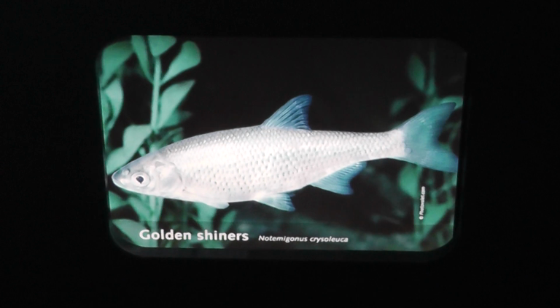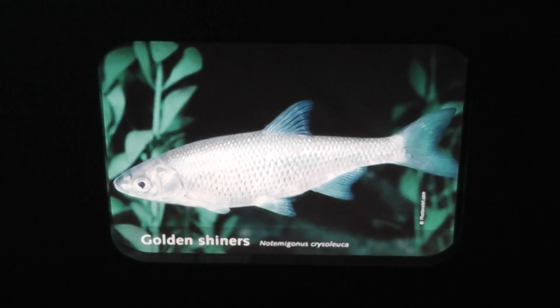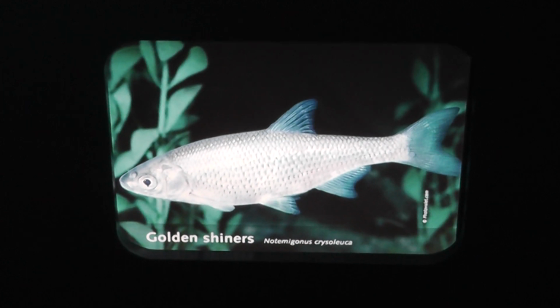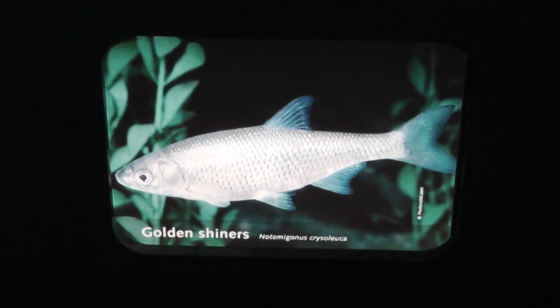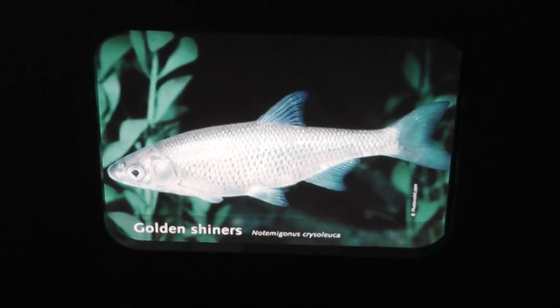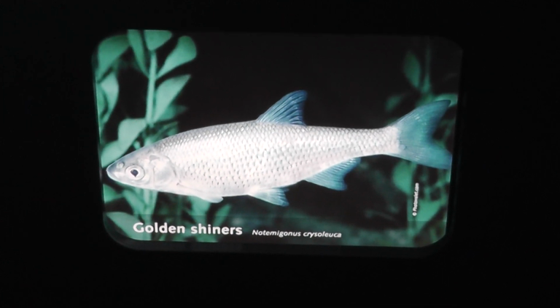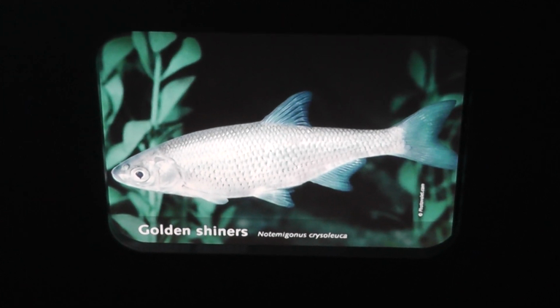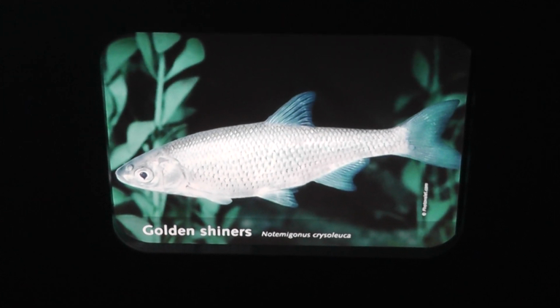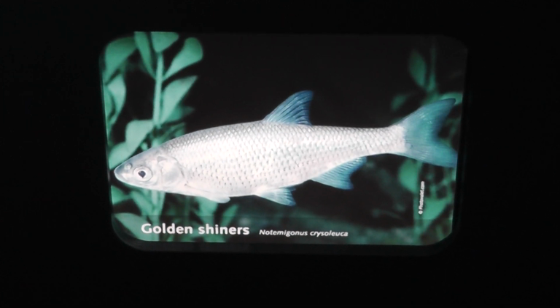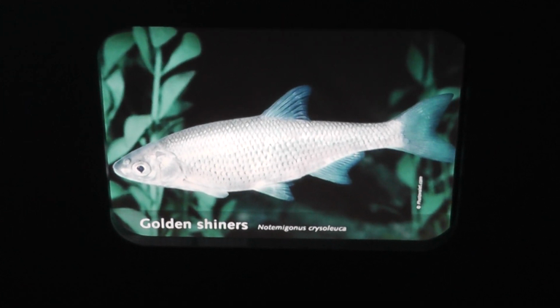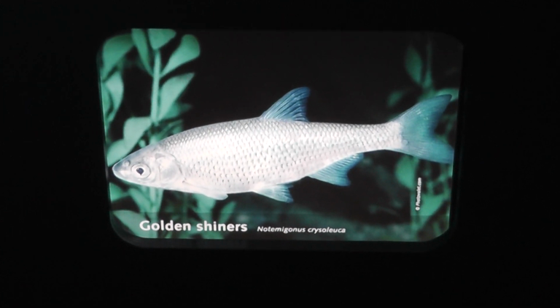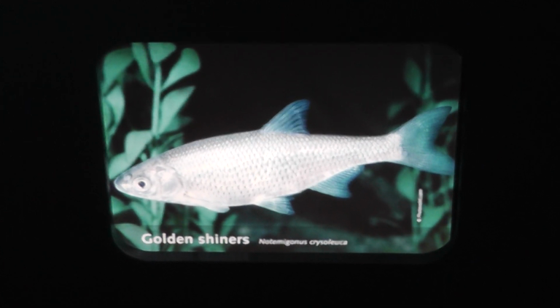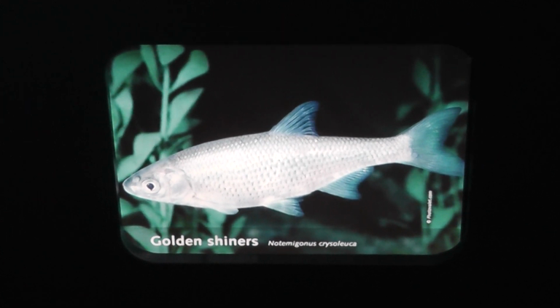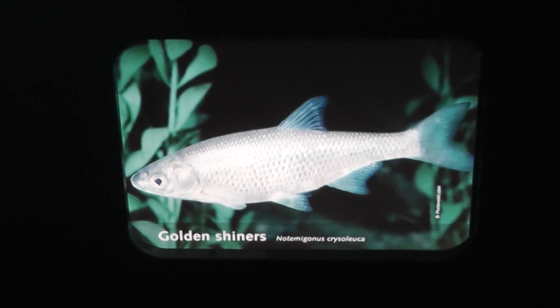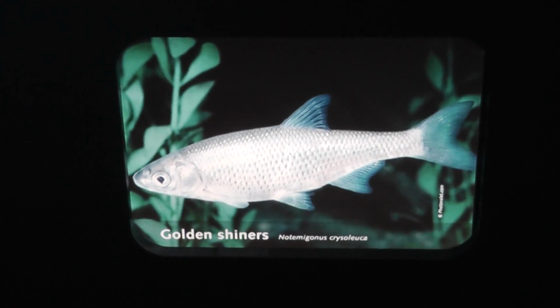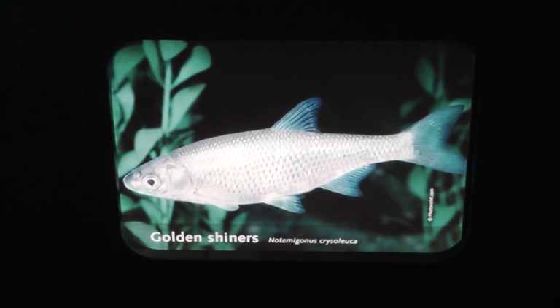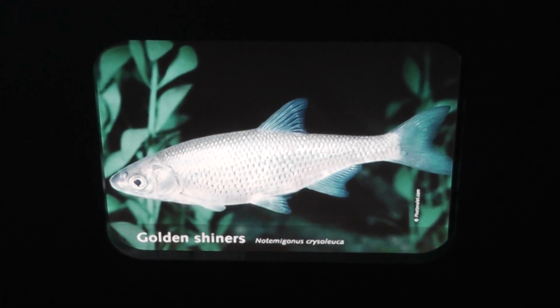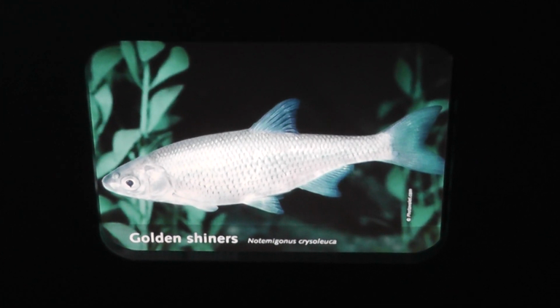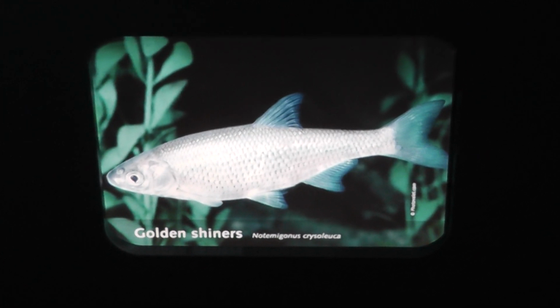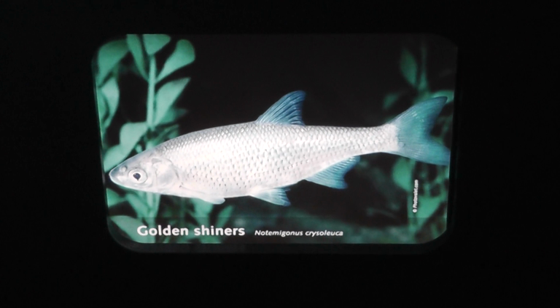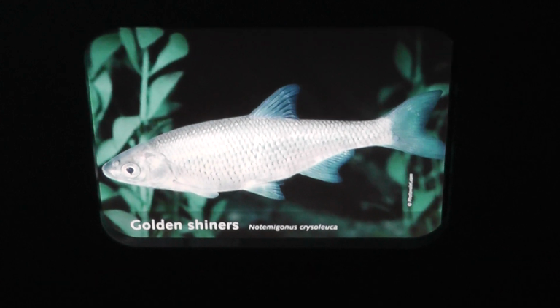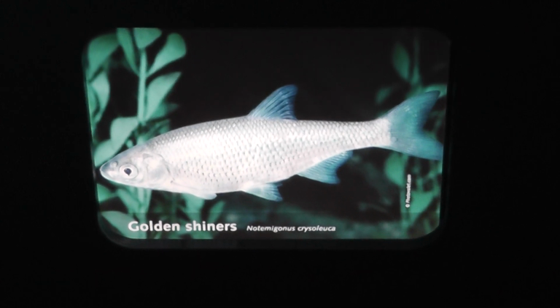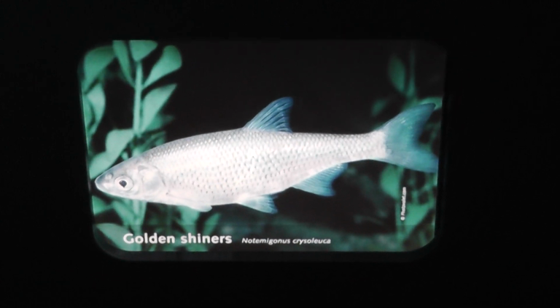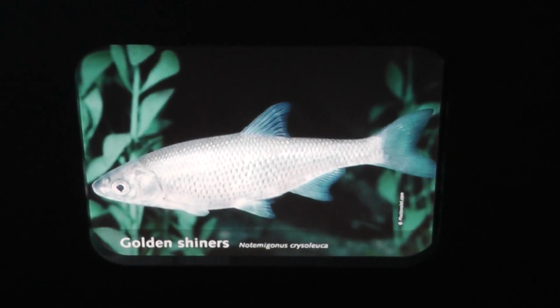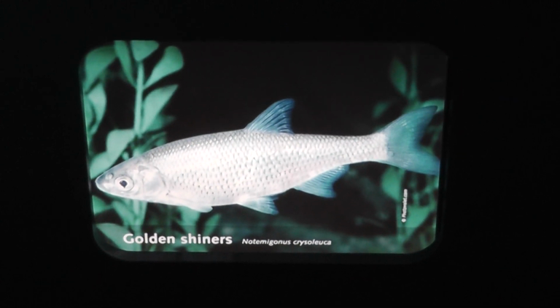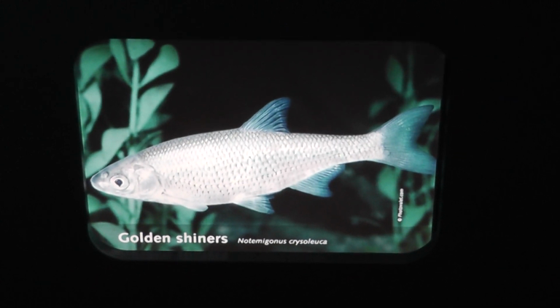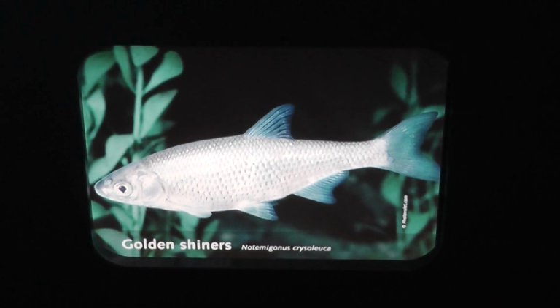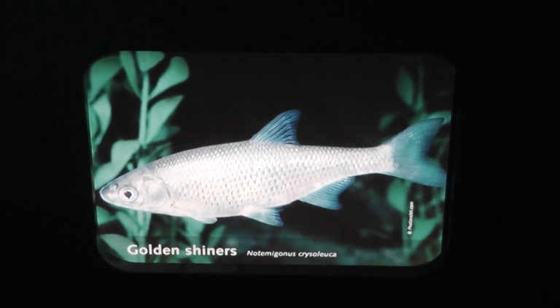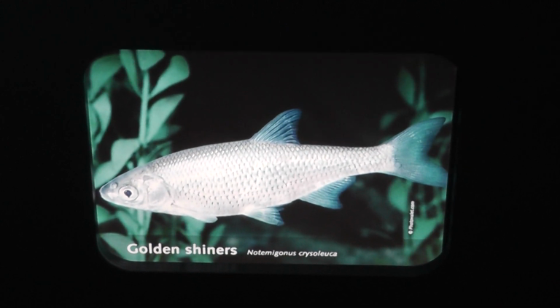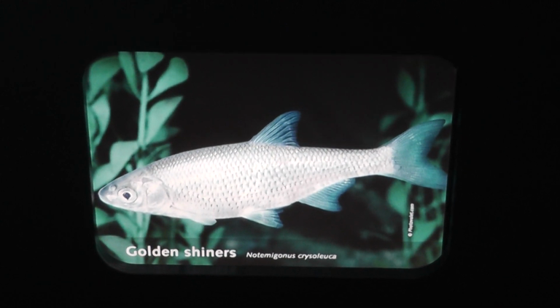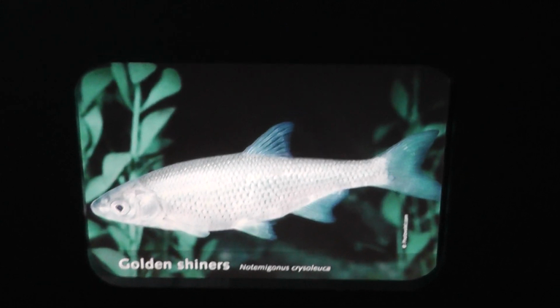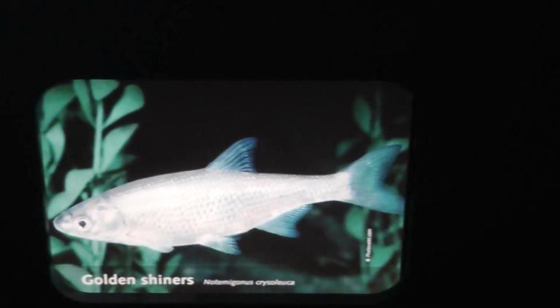Alright, here we are on location at the Maritime Aquarium at Norwalk. Golden Shiners.